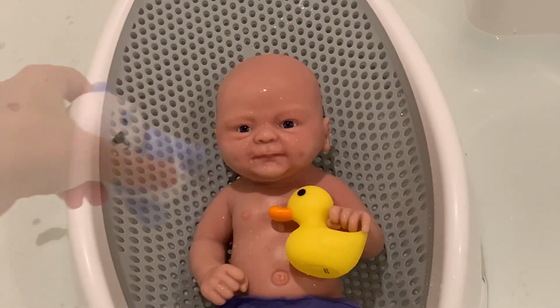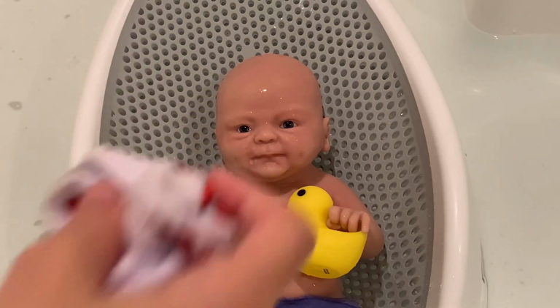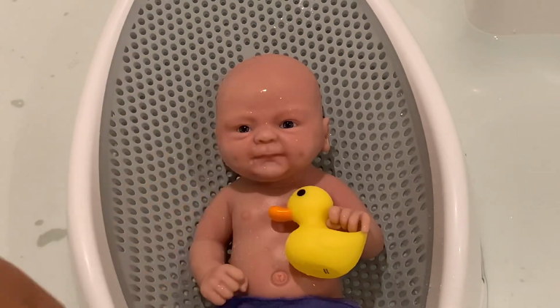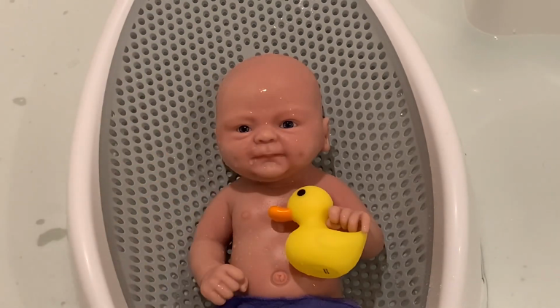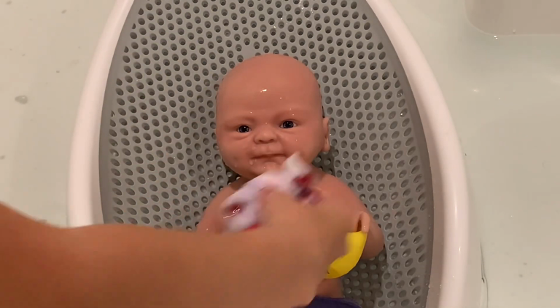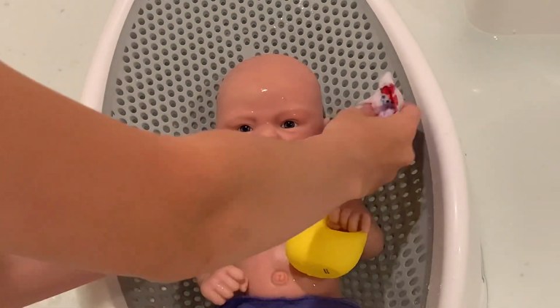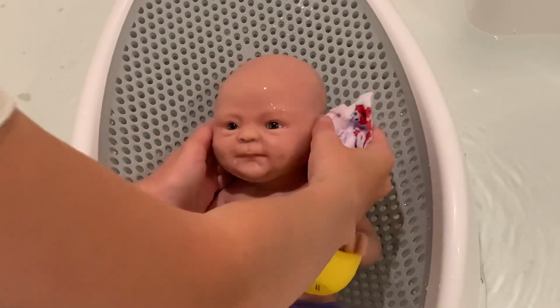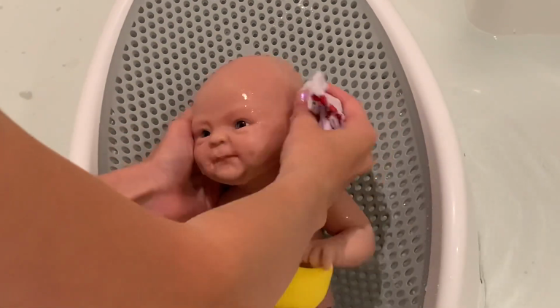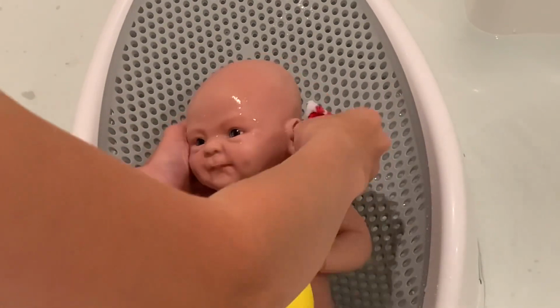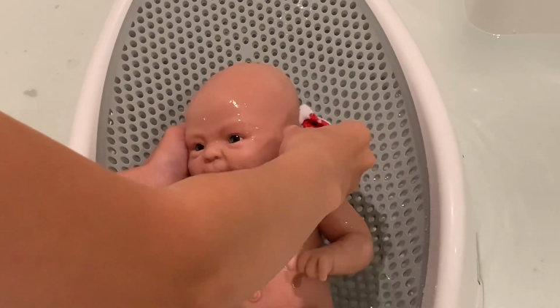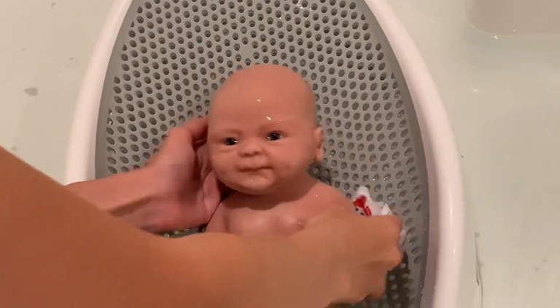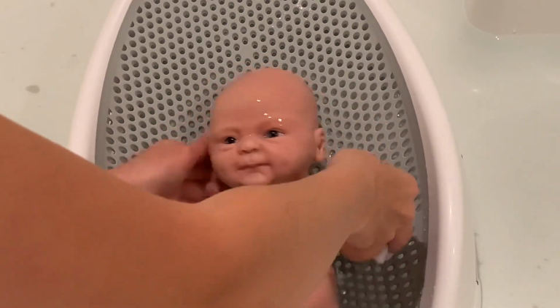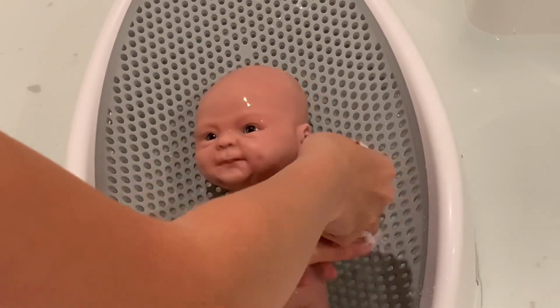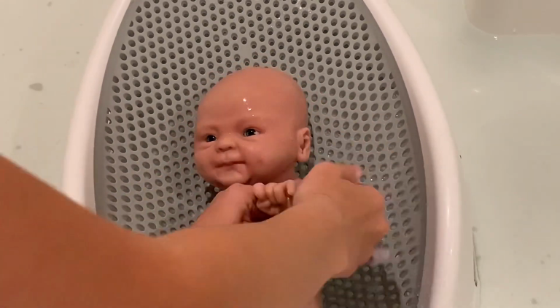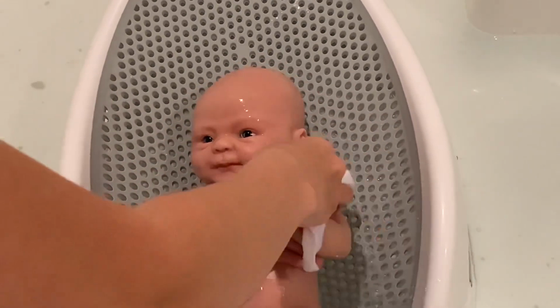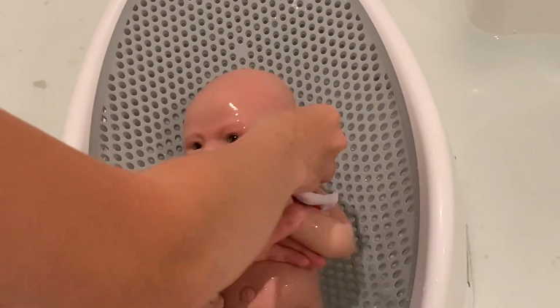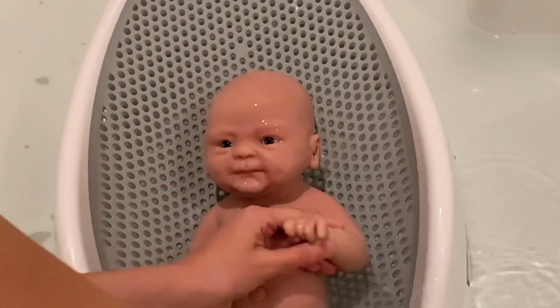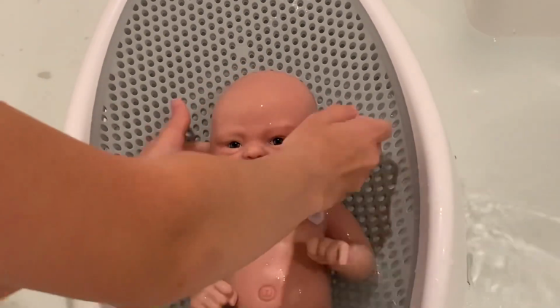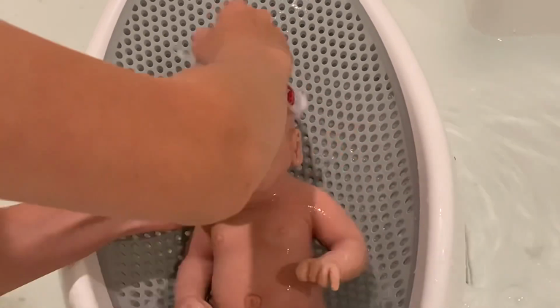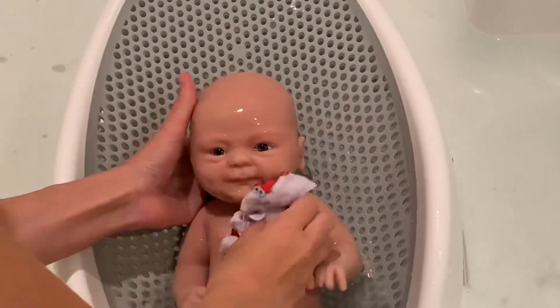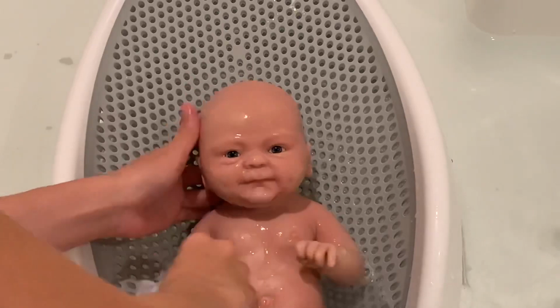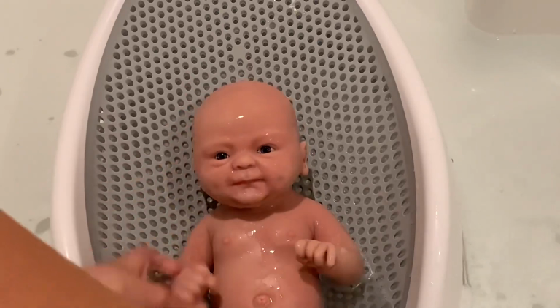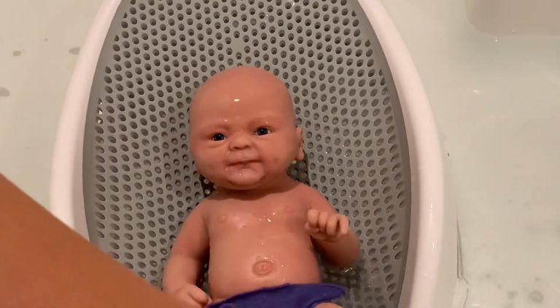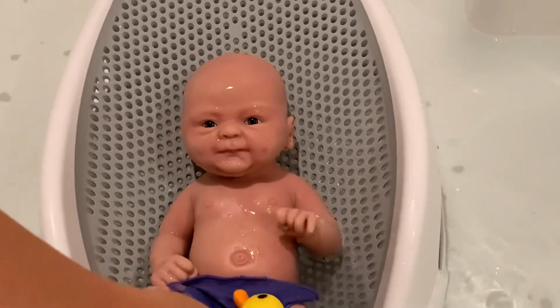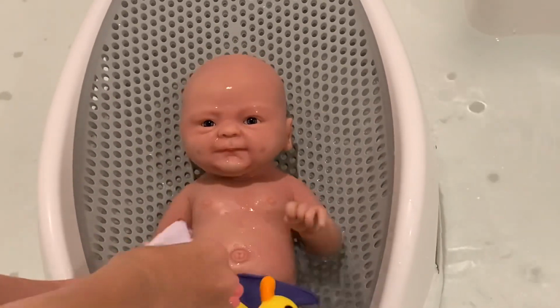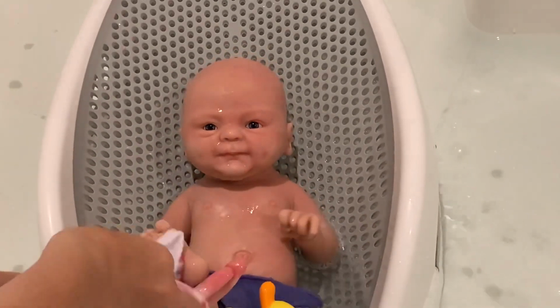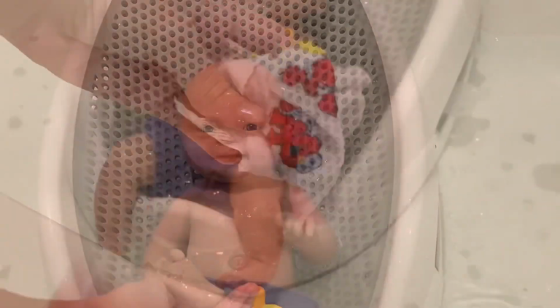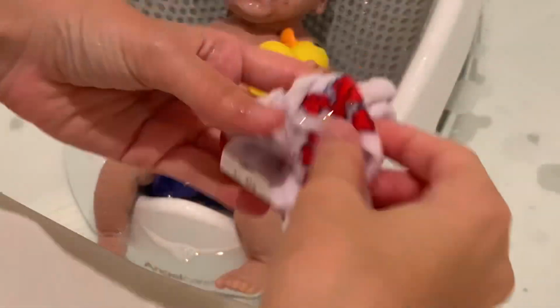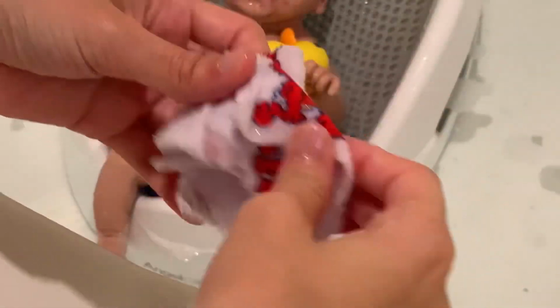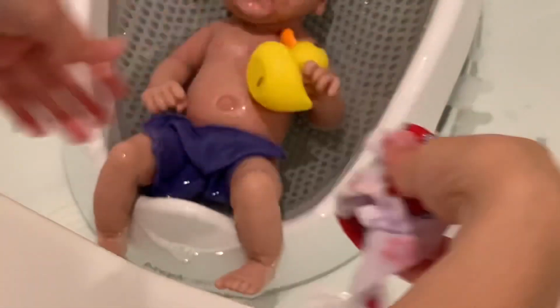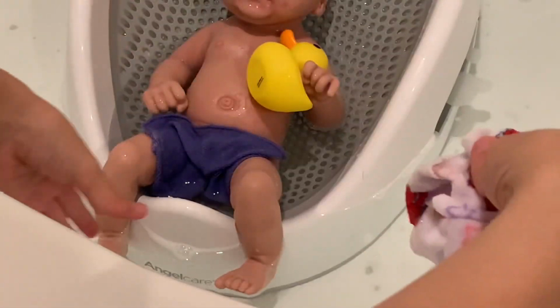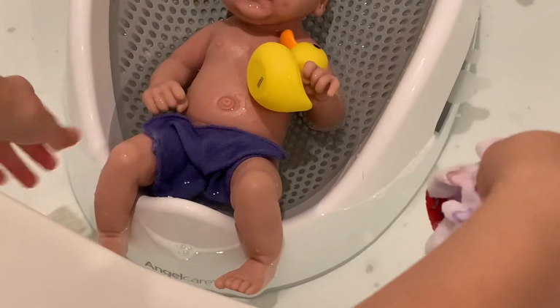All right, now we gotta get back to cleaning her. I'm going to make sure to get behind her ears, her arms, and can't forget to get her little legs here.